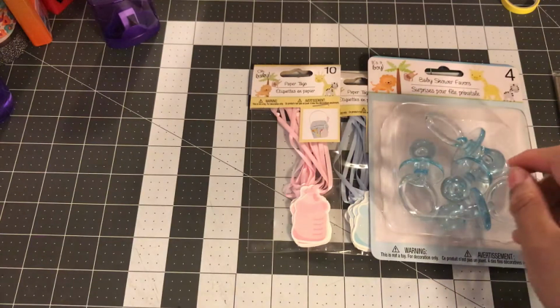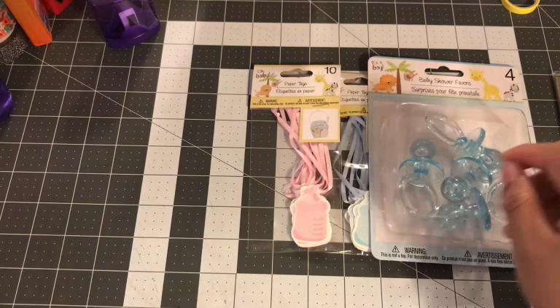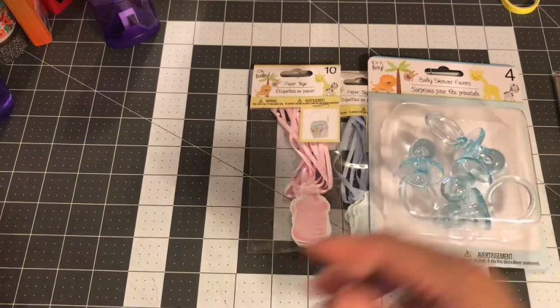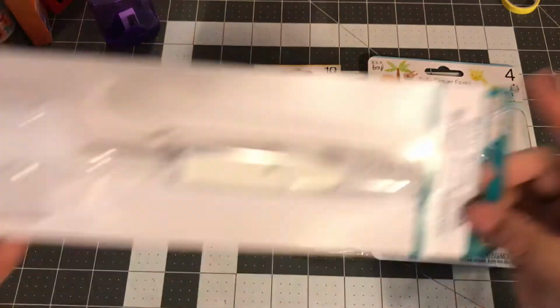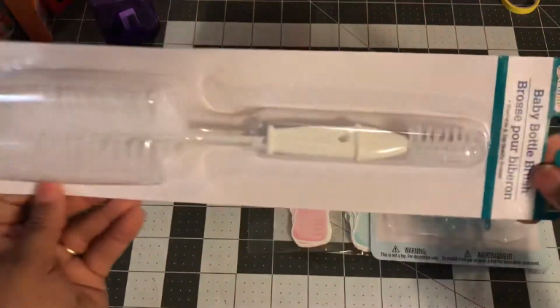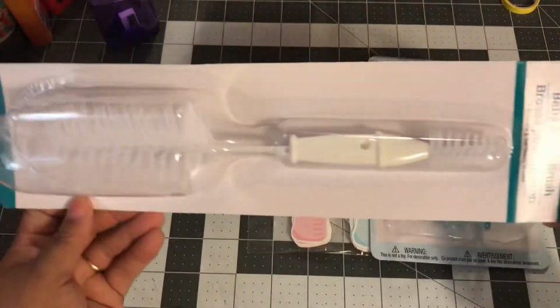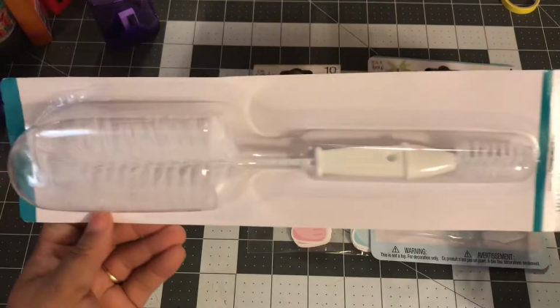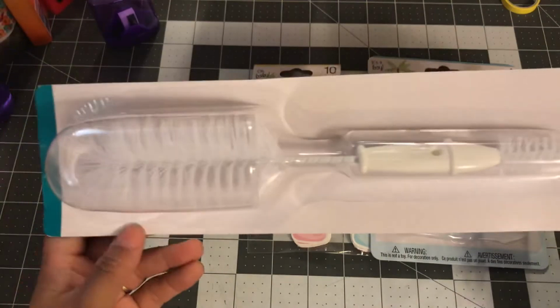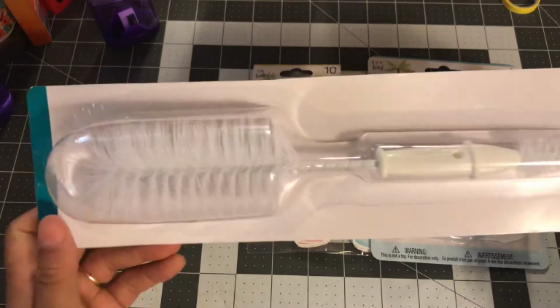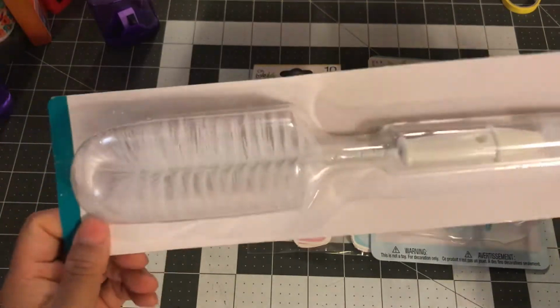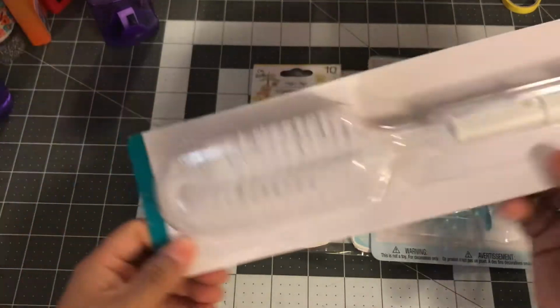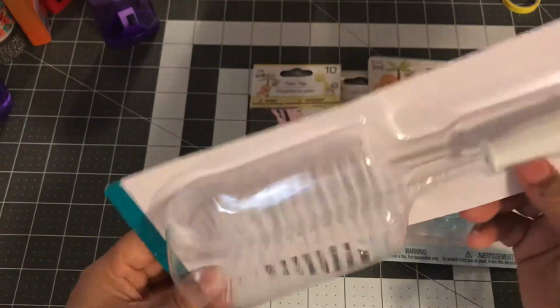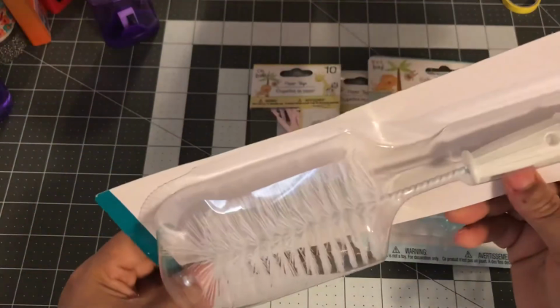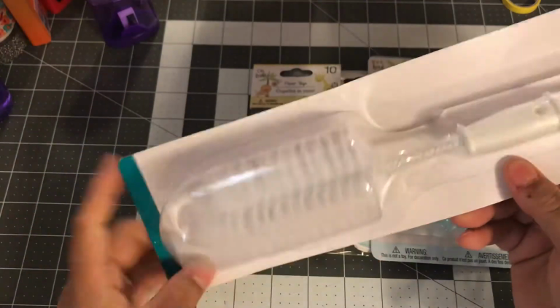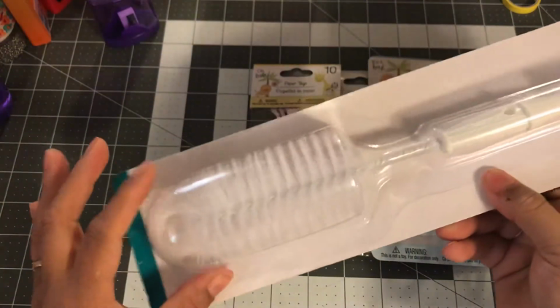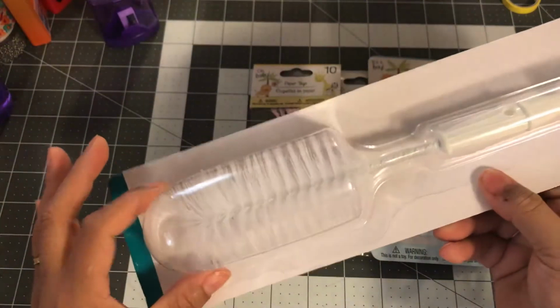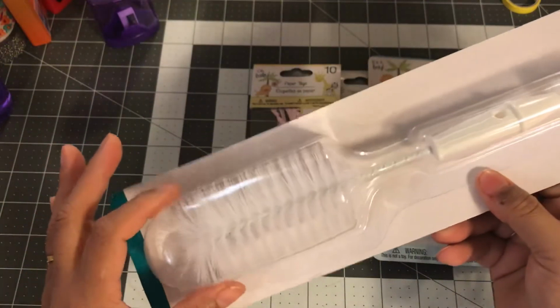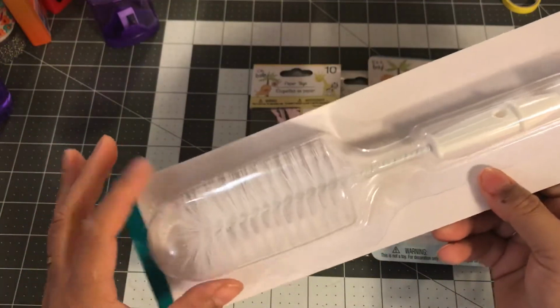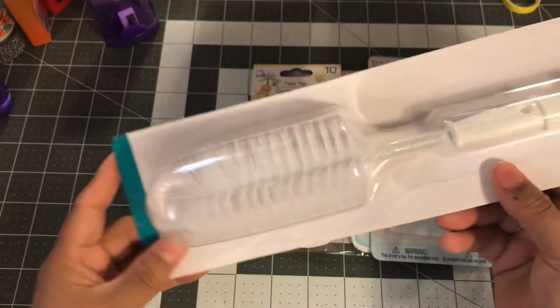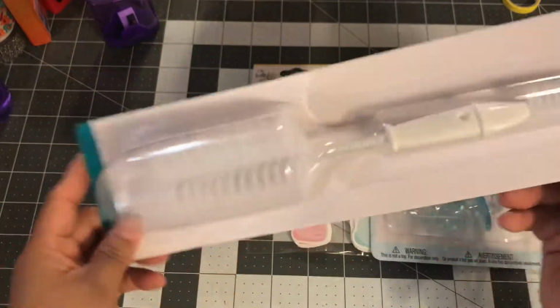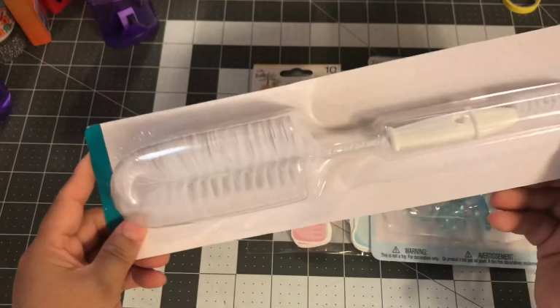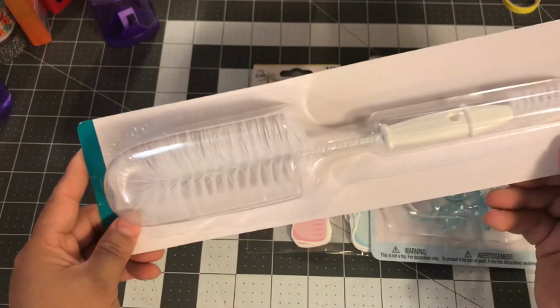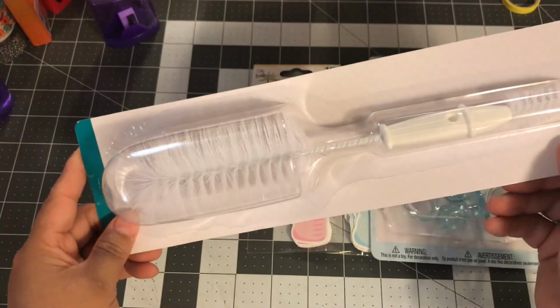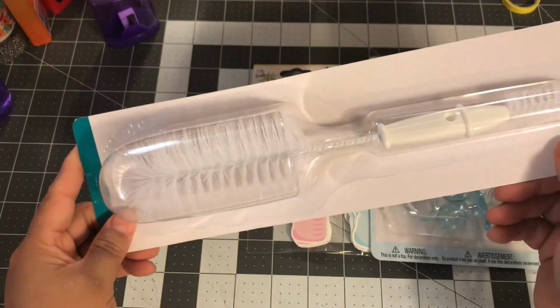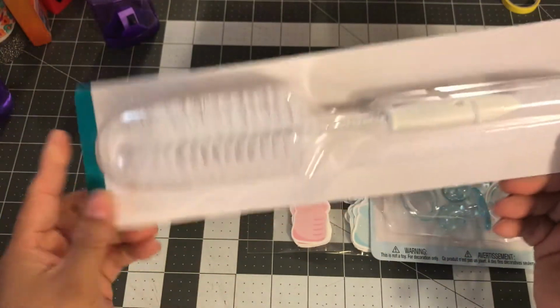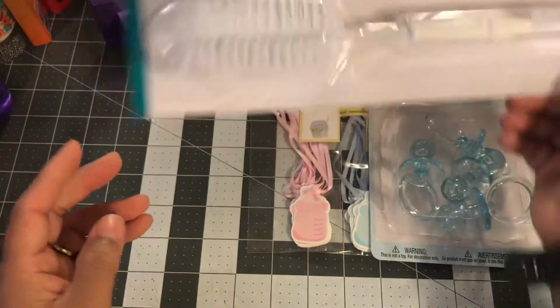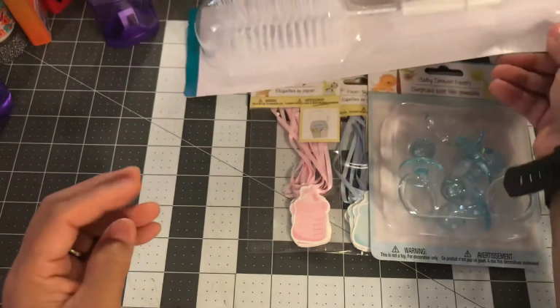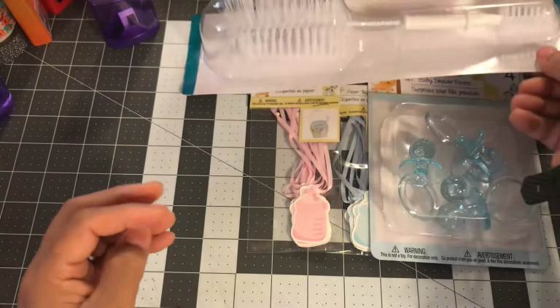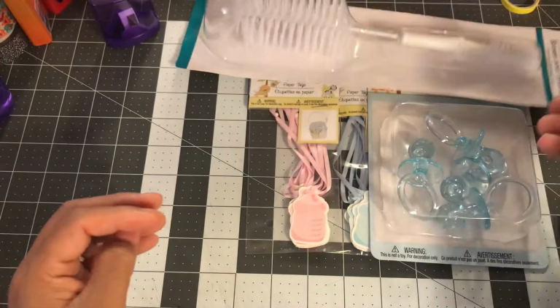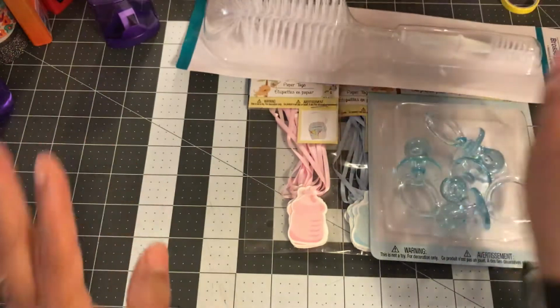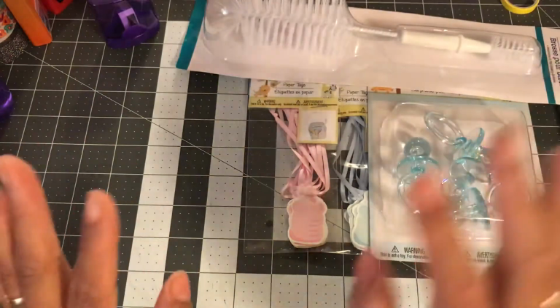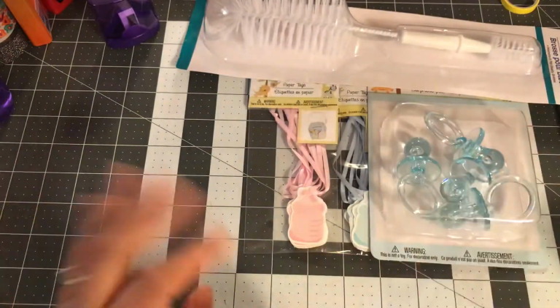I picked up this baby bottle brush and I got white. I don't know what the sex of the baby is yet, so I just got white.